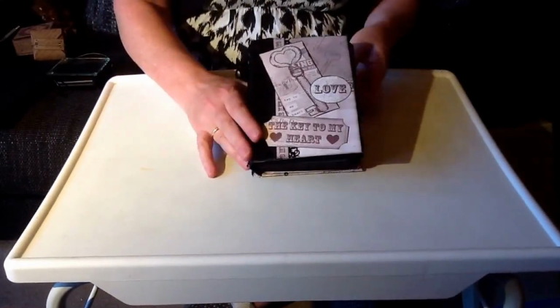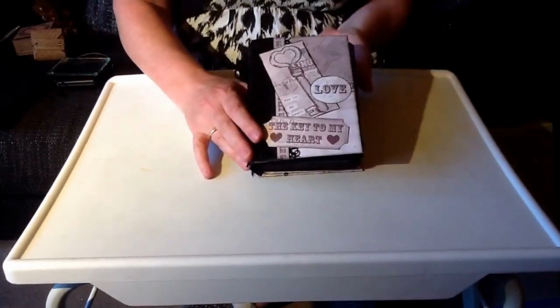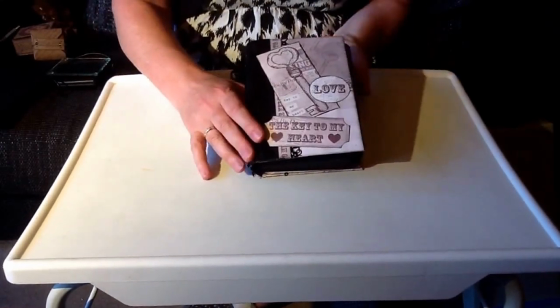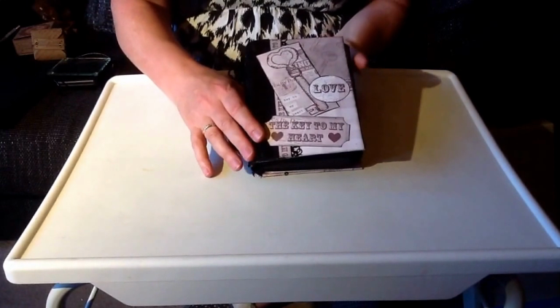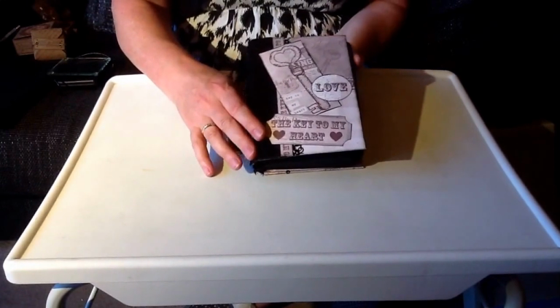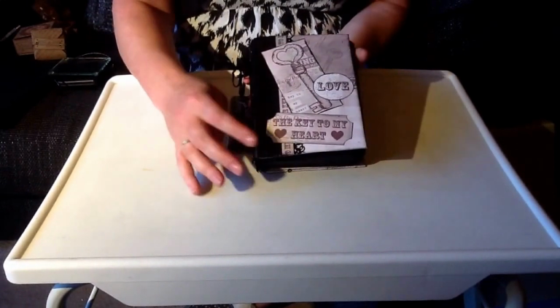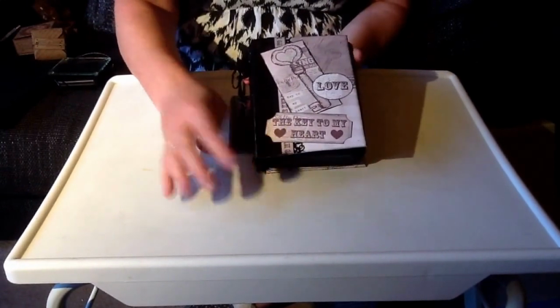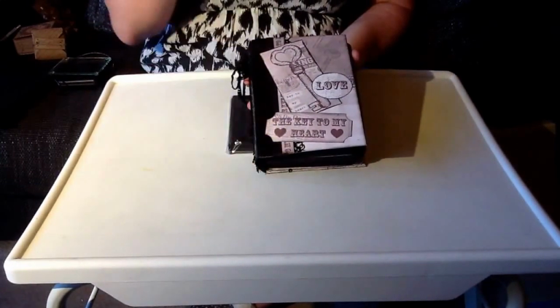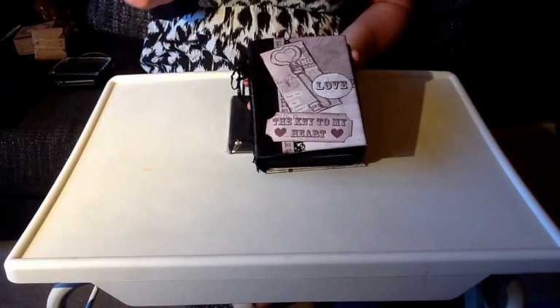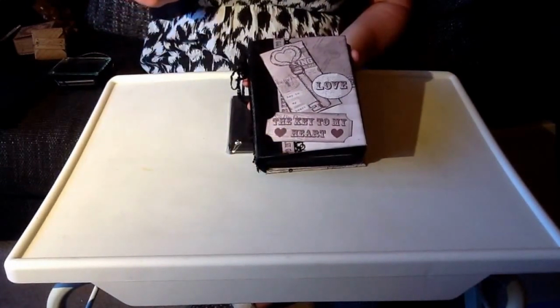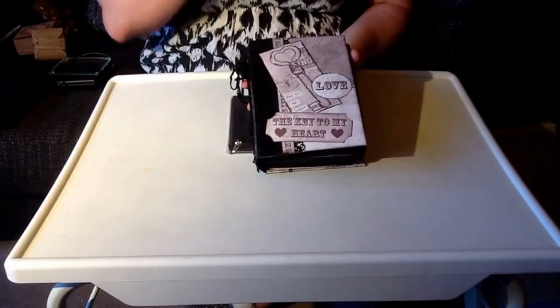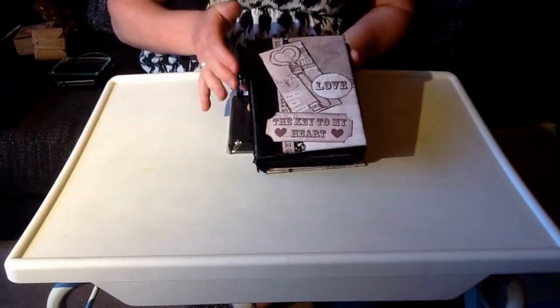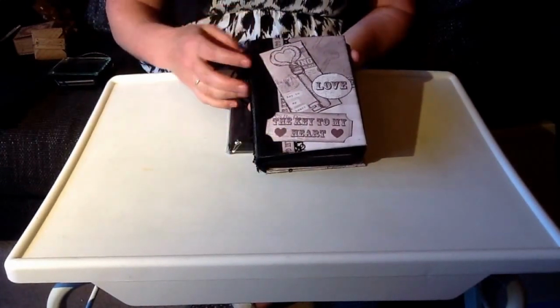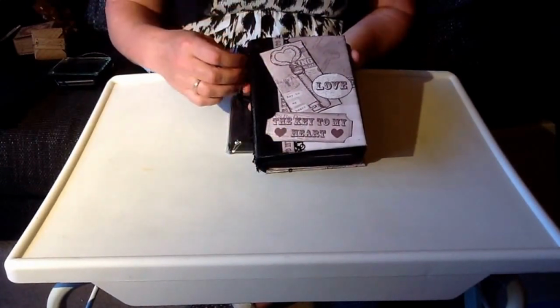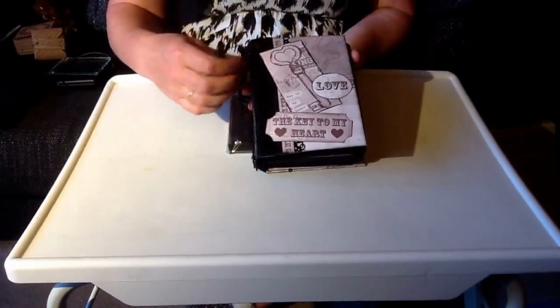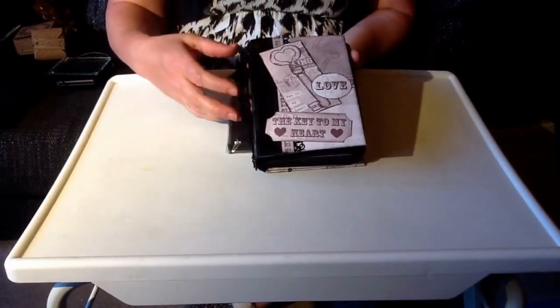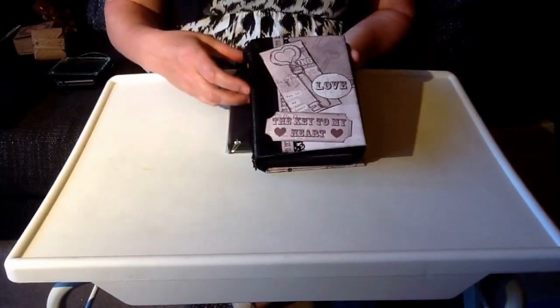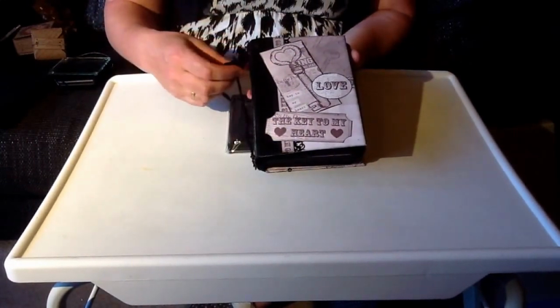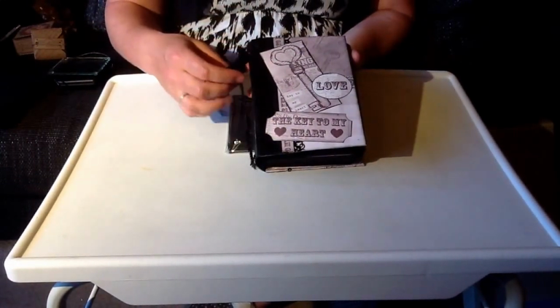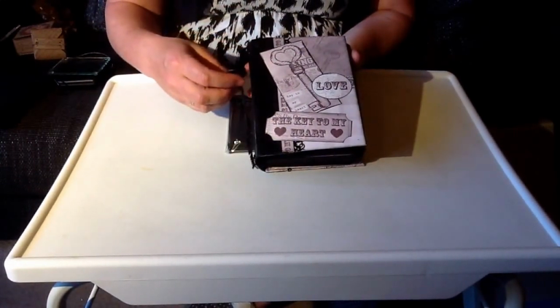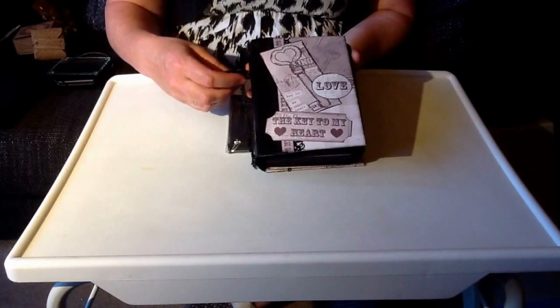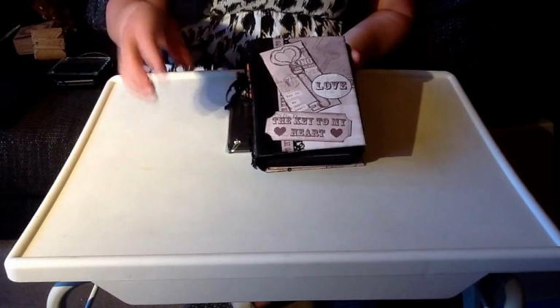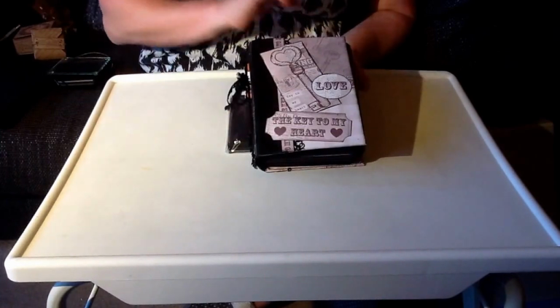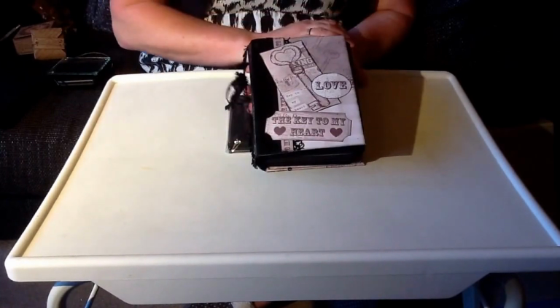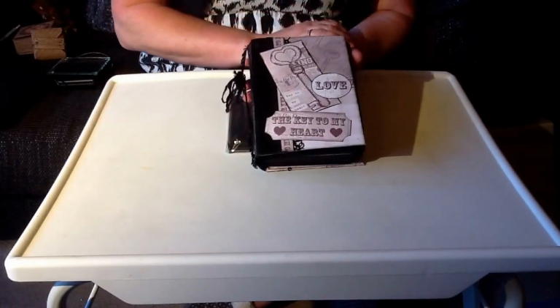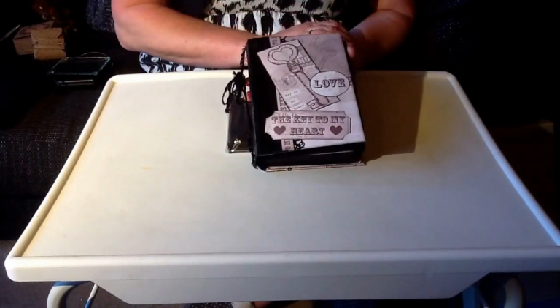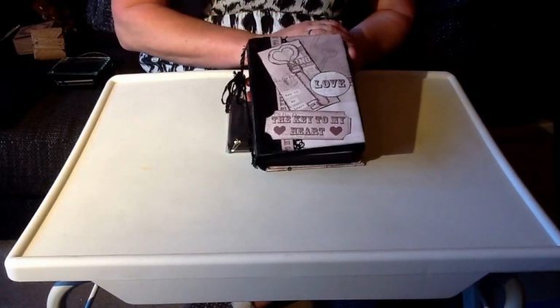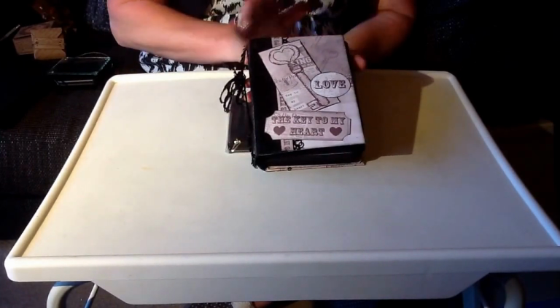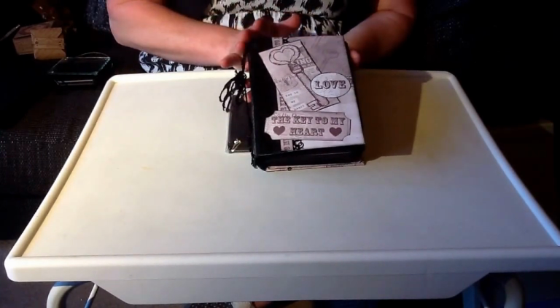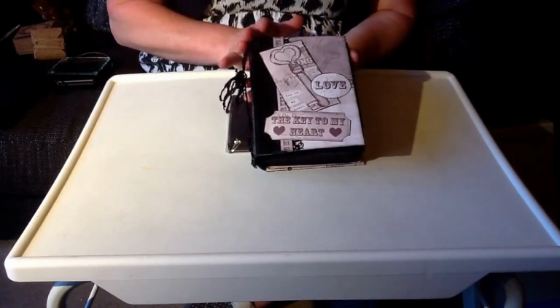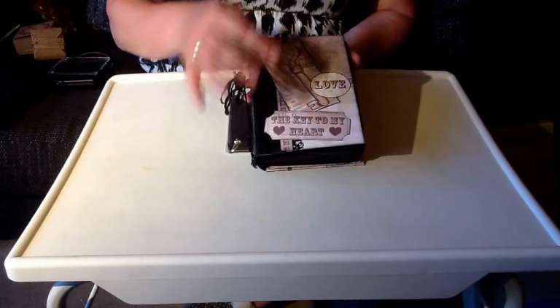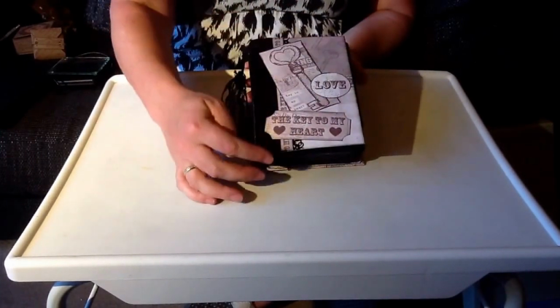I would like to show you another complete photo album that I made, this mini album following Kathy Alter's mini album design.